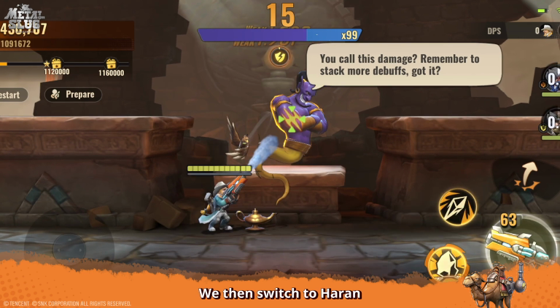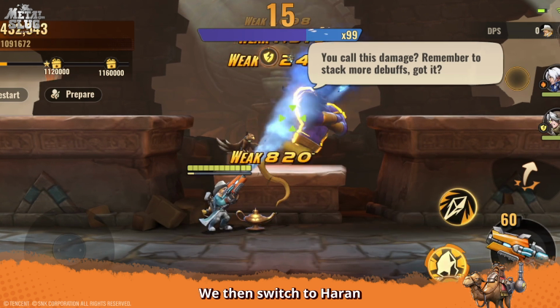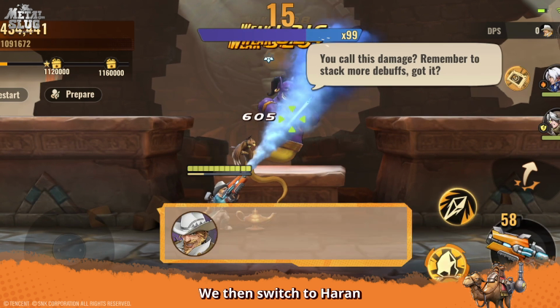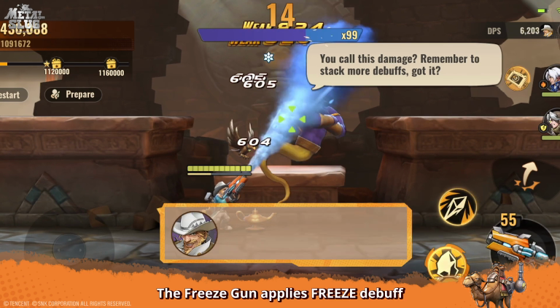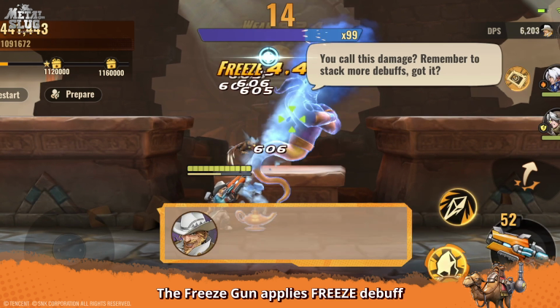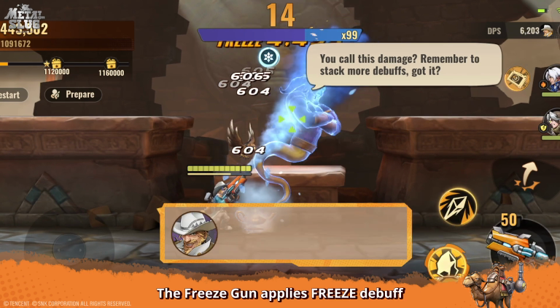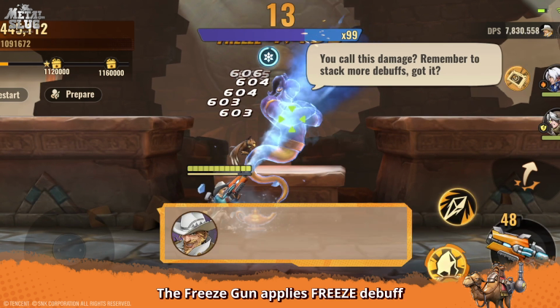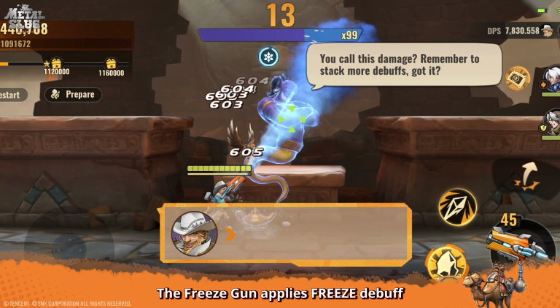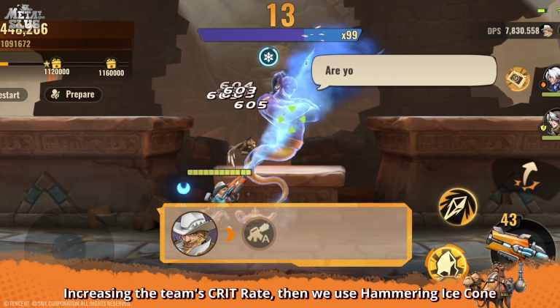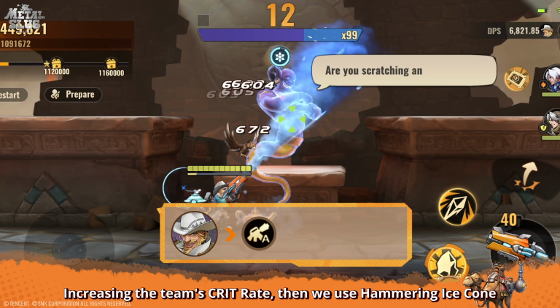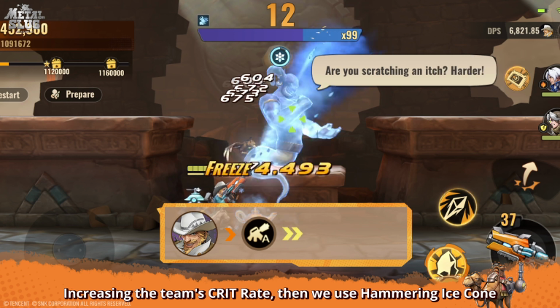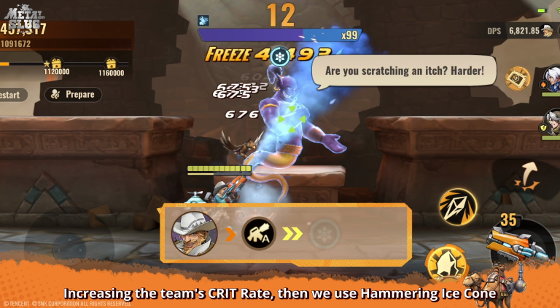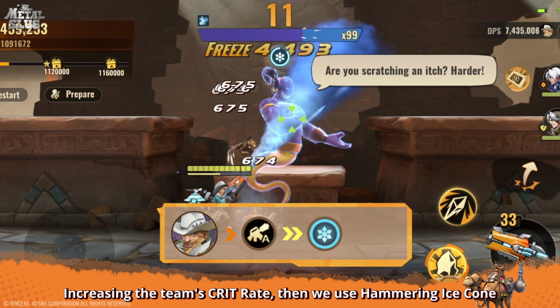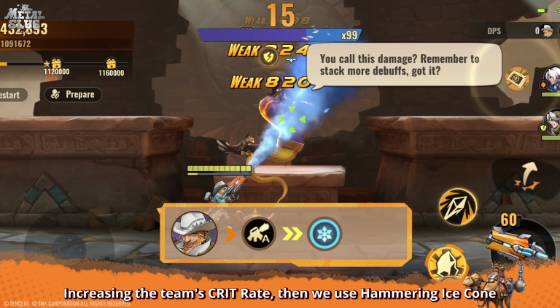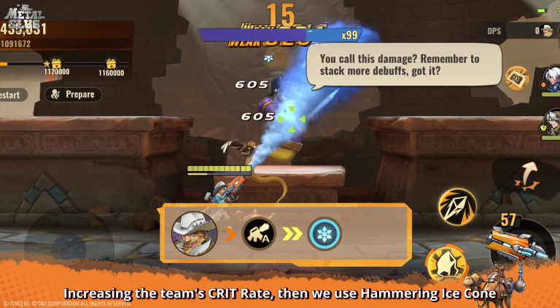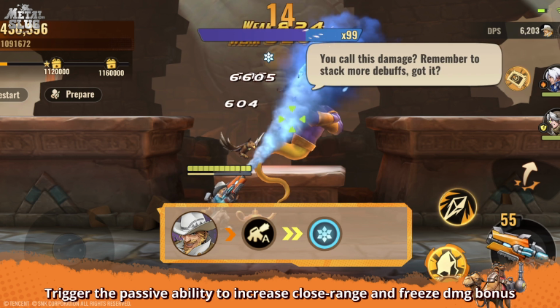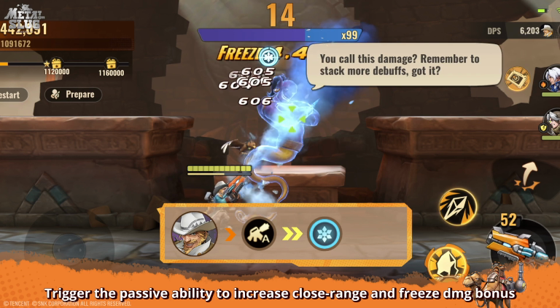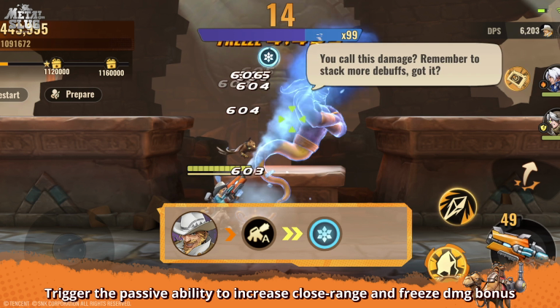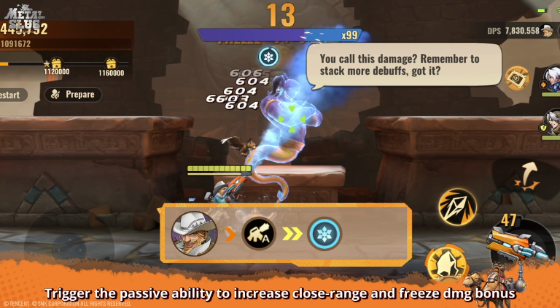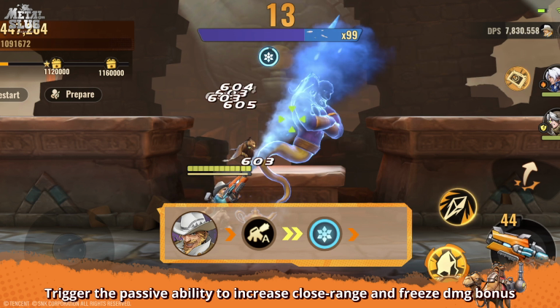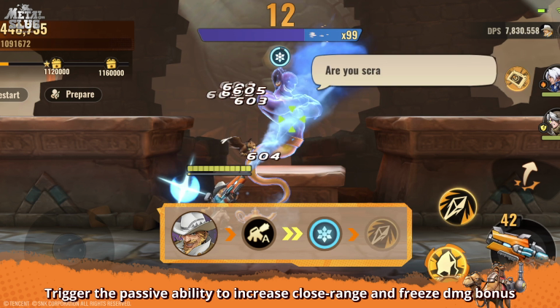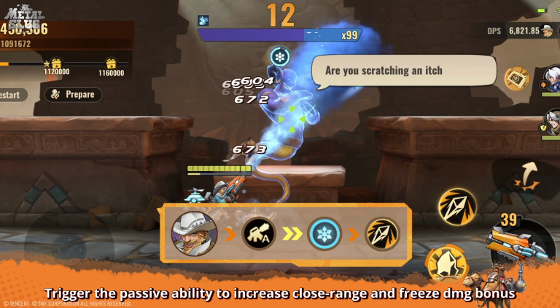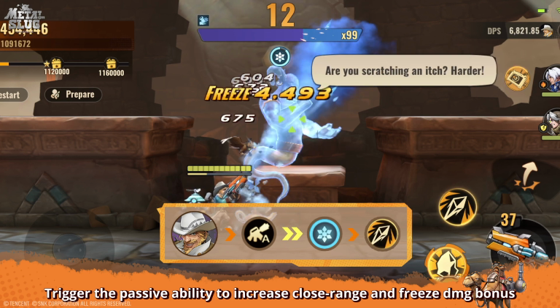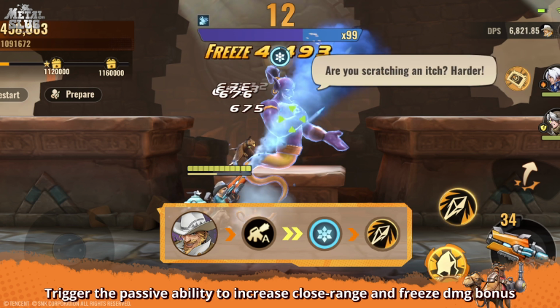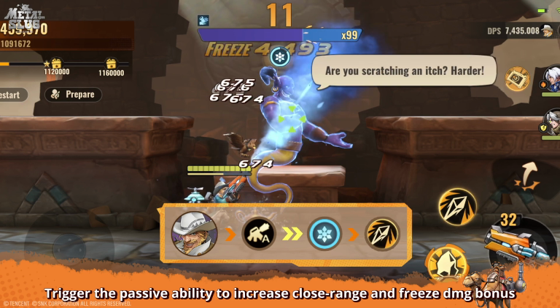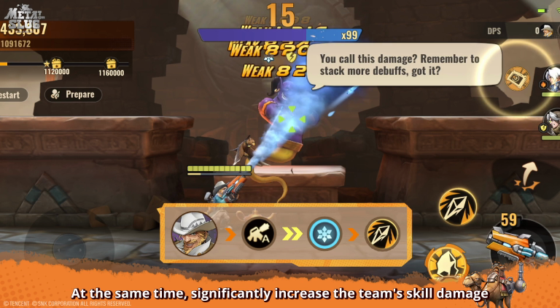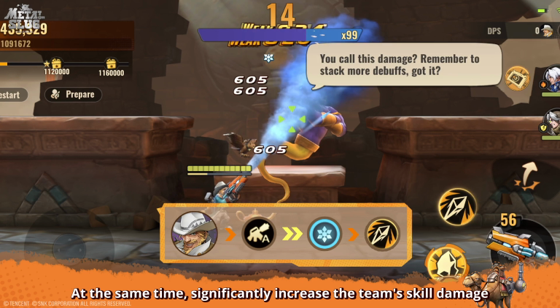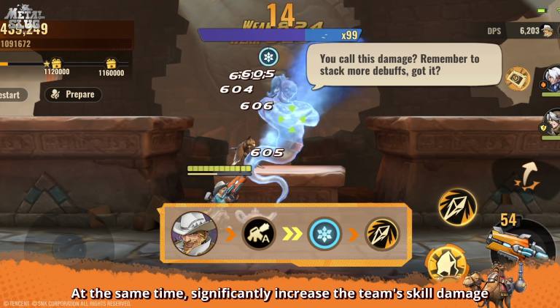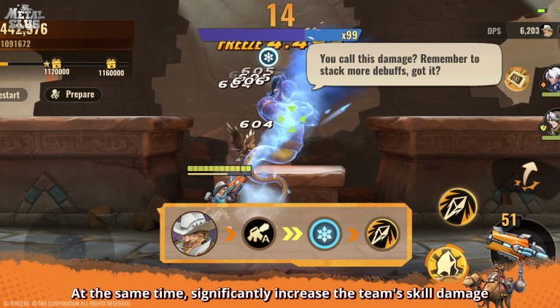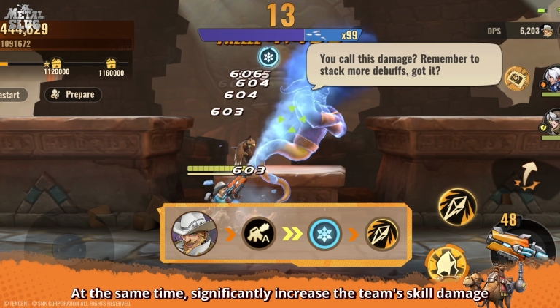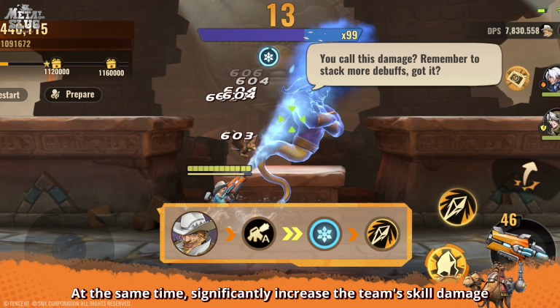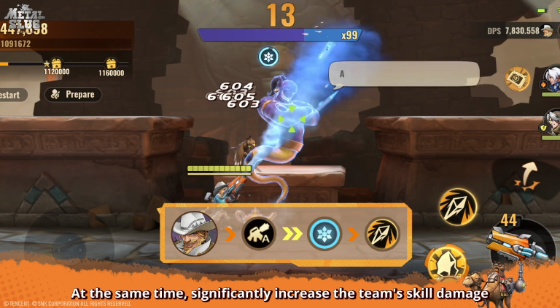We then switch to Heron. The Freeze Gun applies the Freeze debuff, increasing the team's crit rate. Then we use Hammering Ice Cone to trigger the passive ability, increasing close-range and Freeze DMG bonus, while simultaneously significantly increasing the team's skill damage.